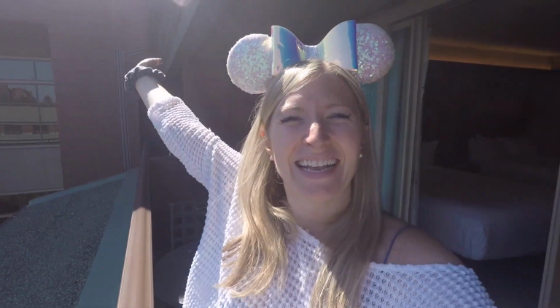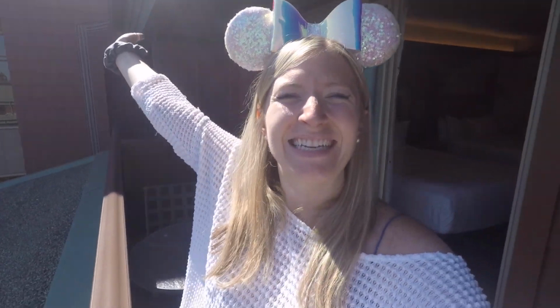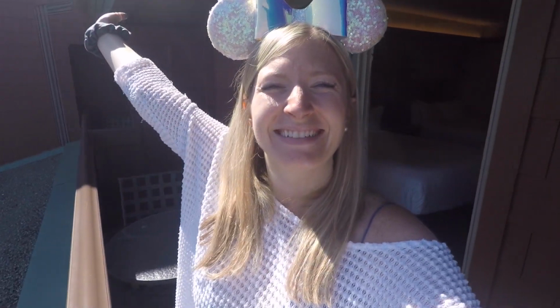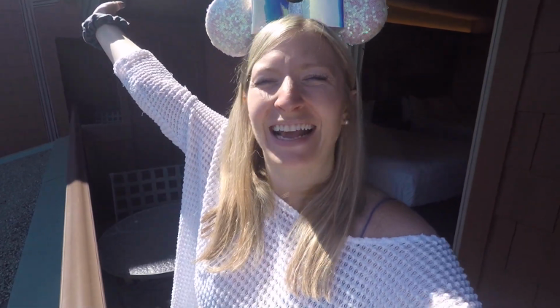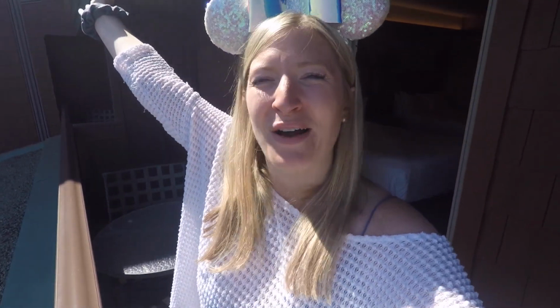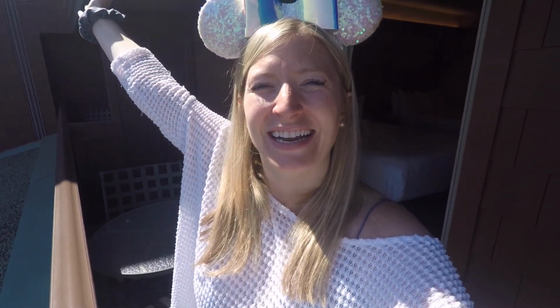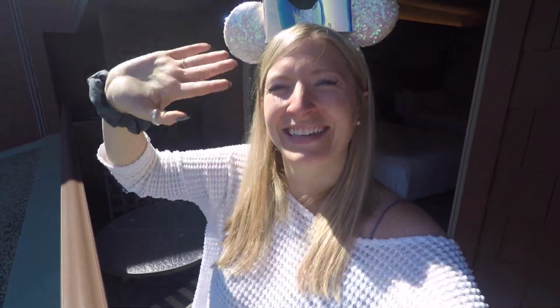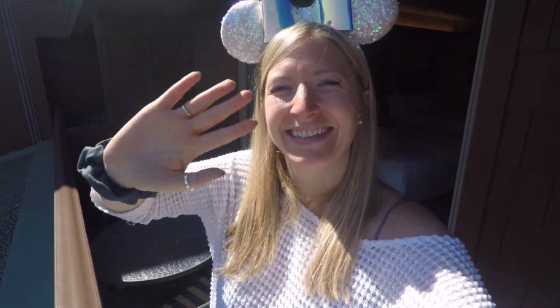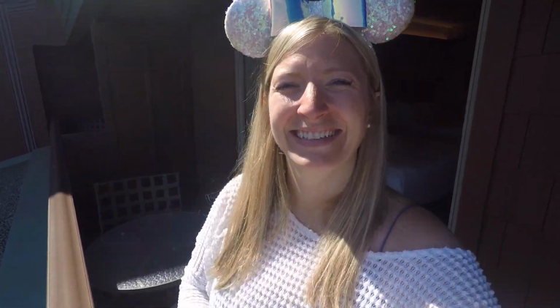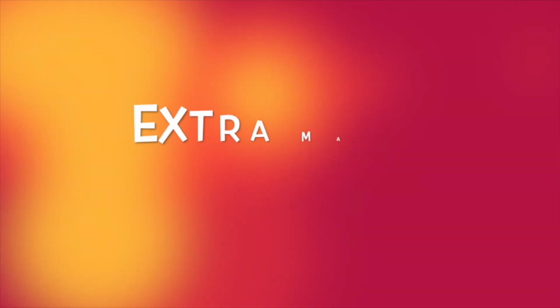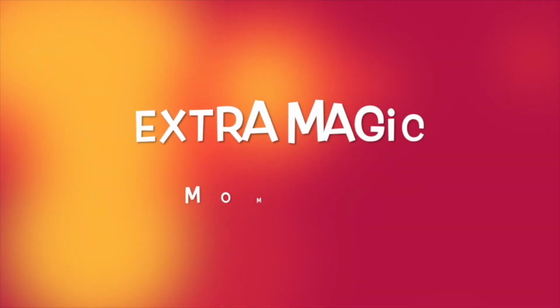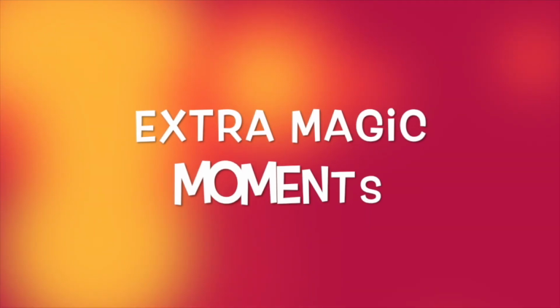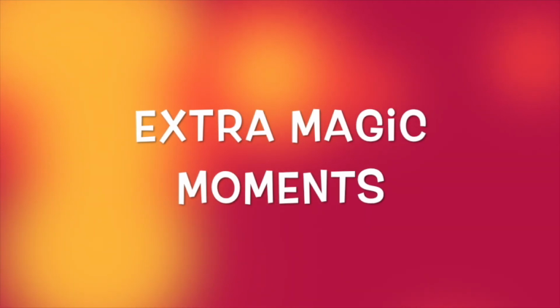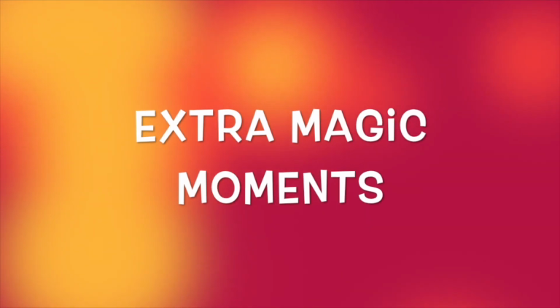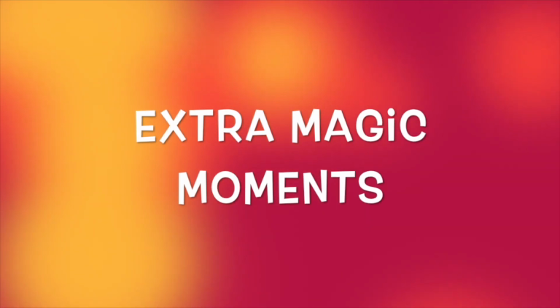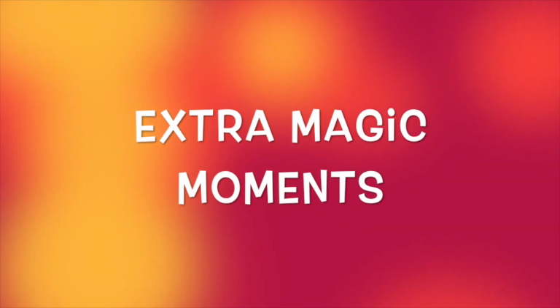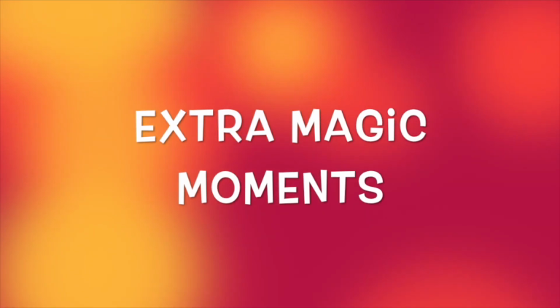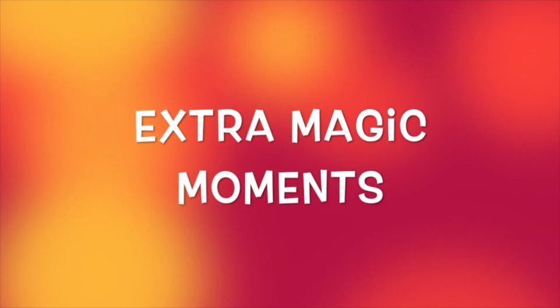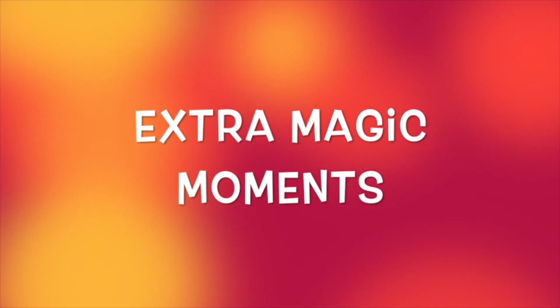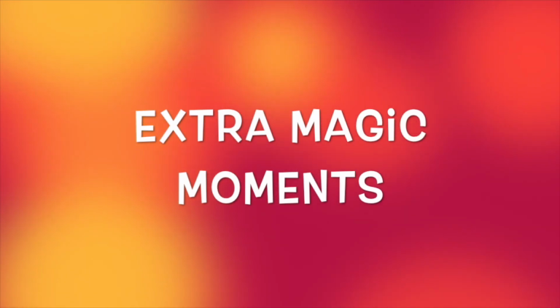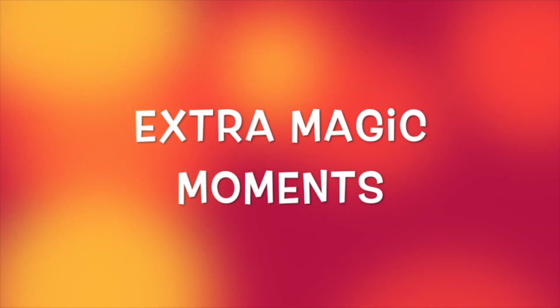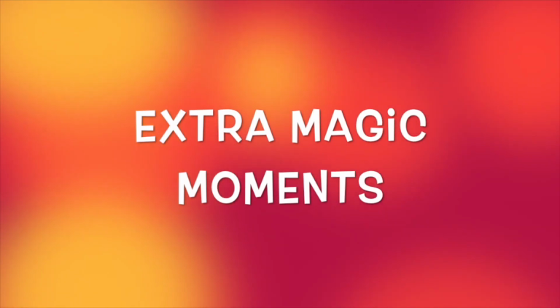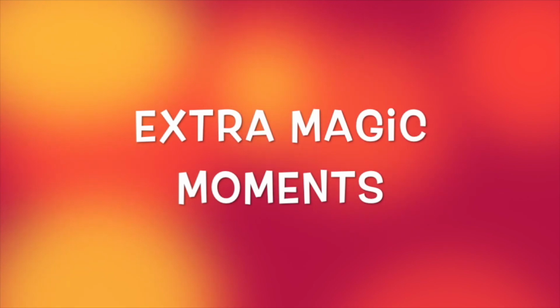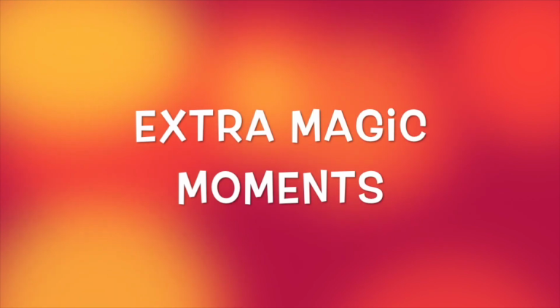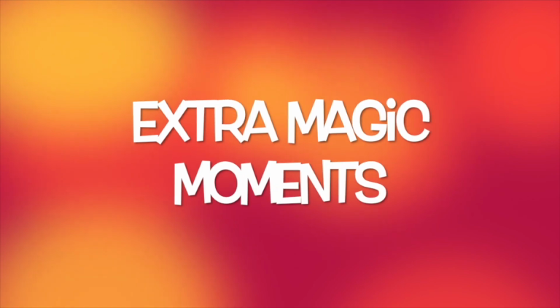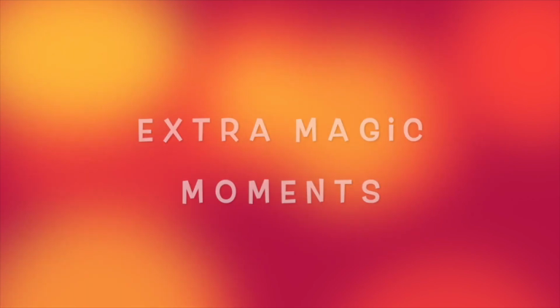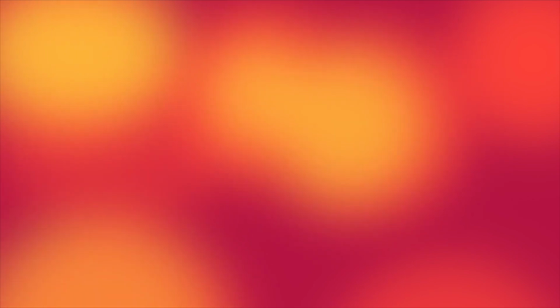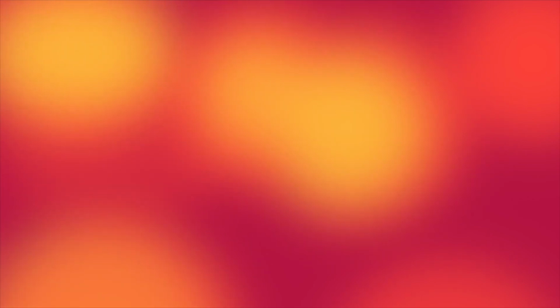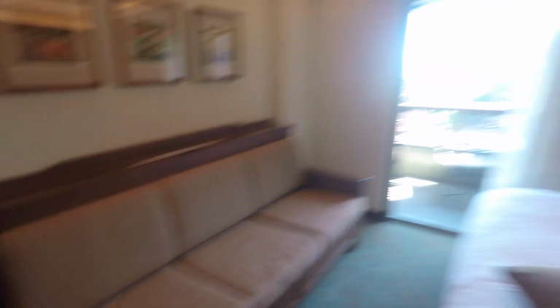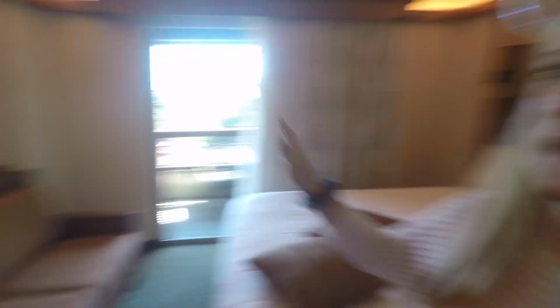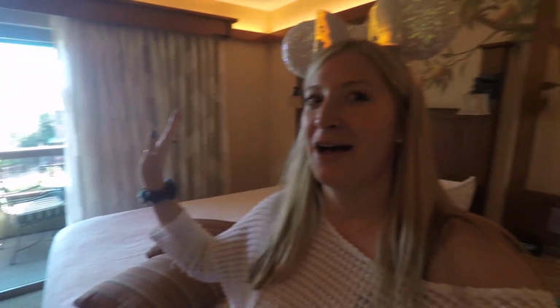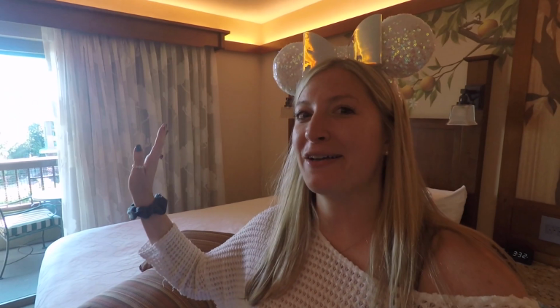That's it, thanks for watching. These are Extra Magic Moments.